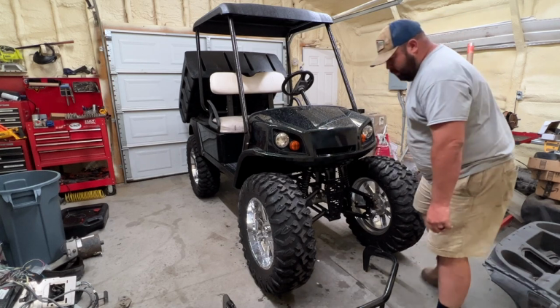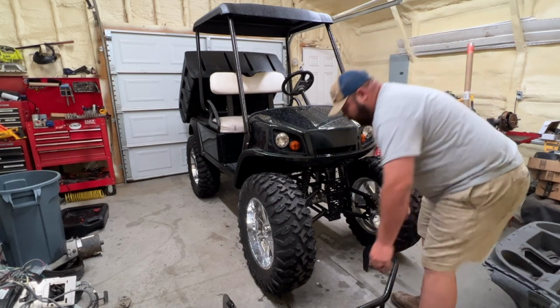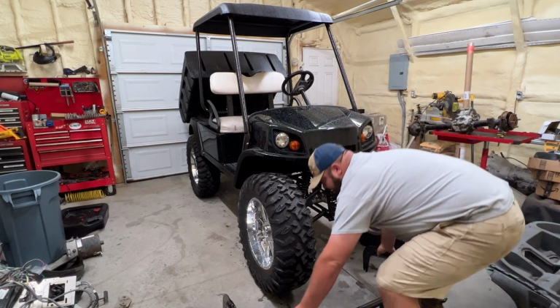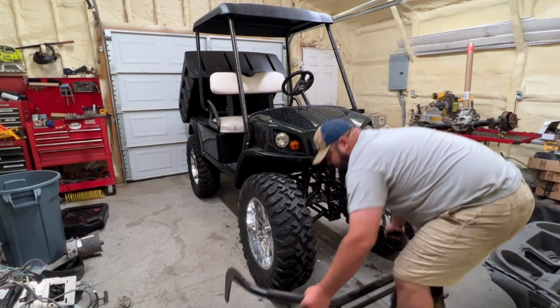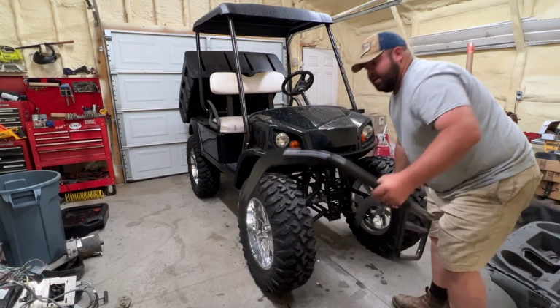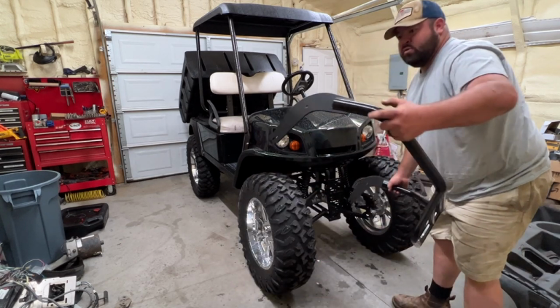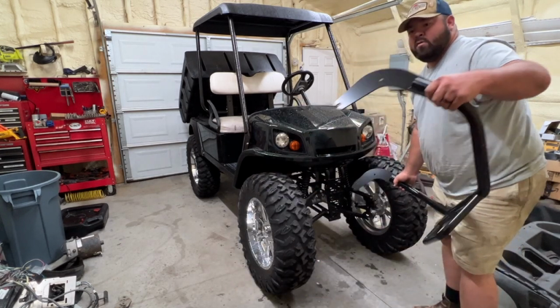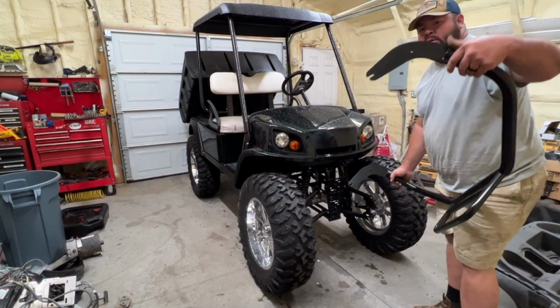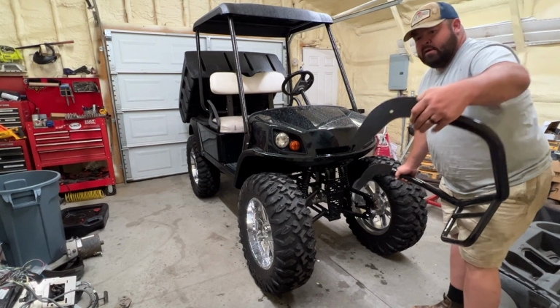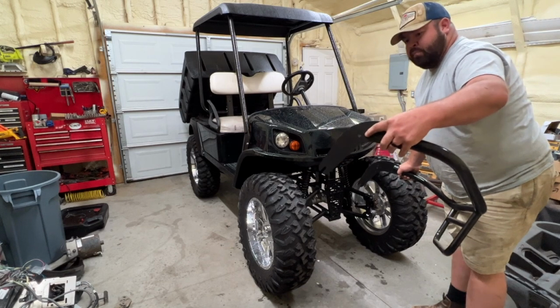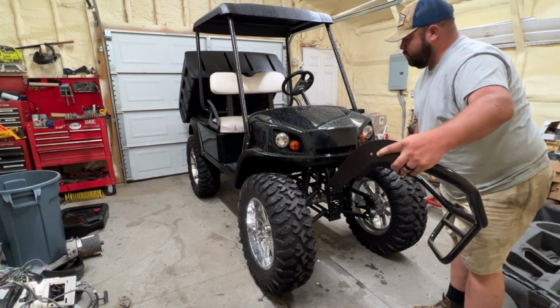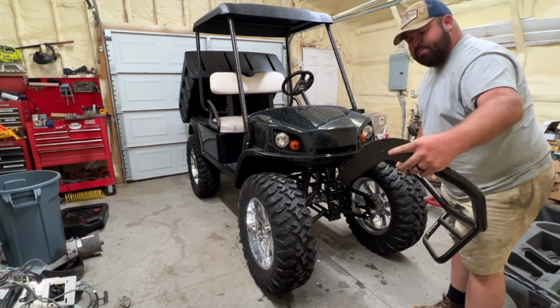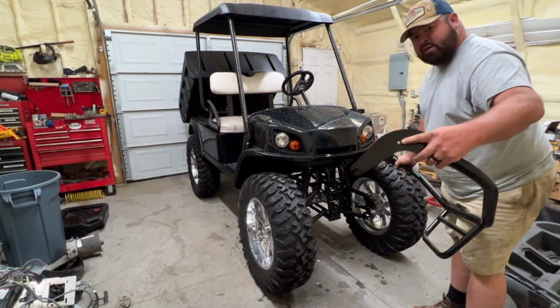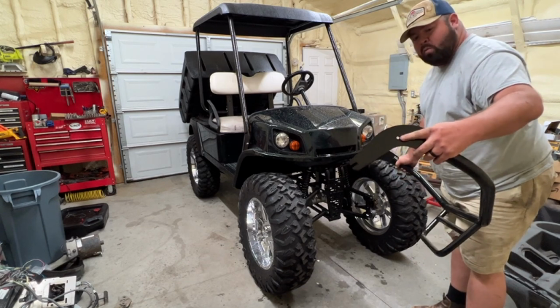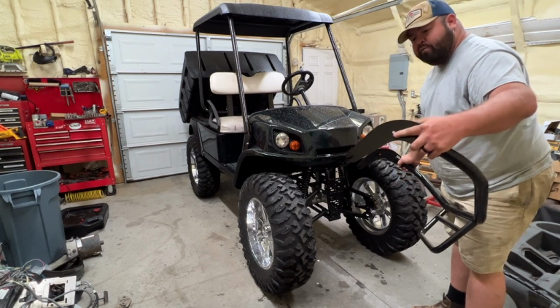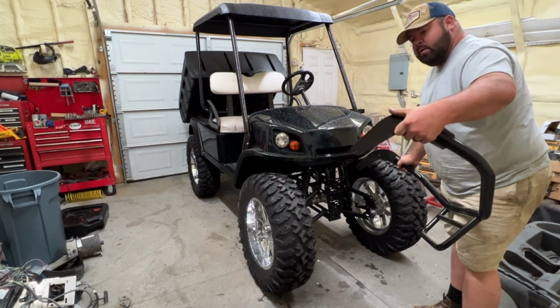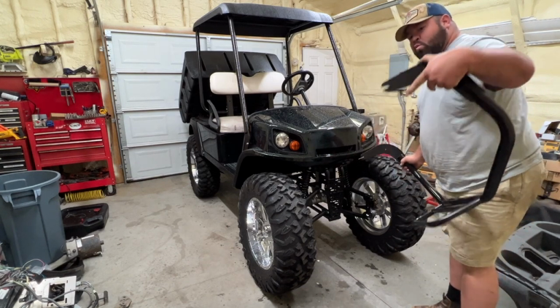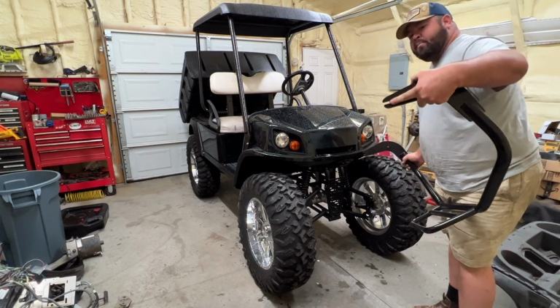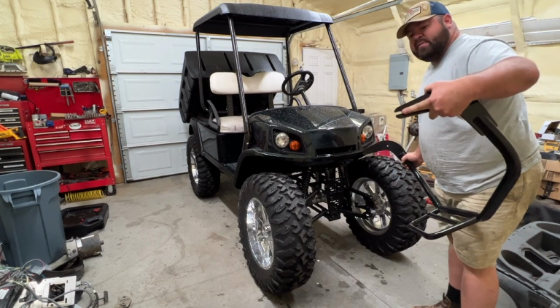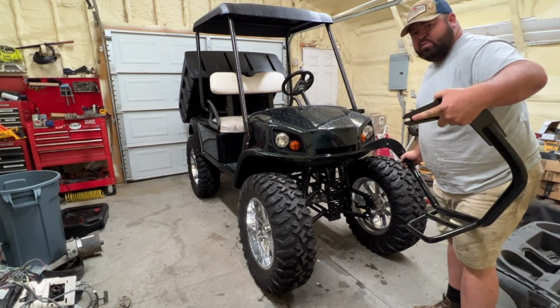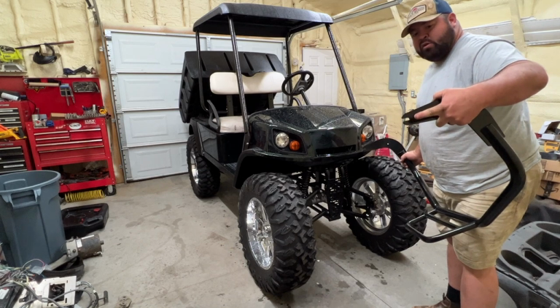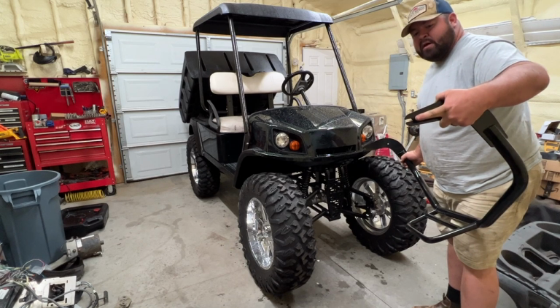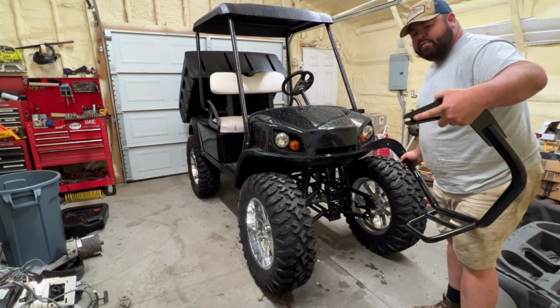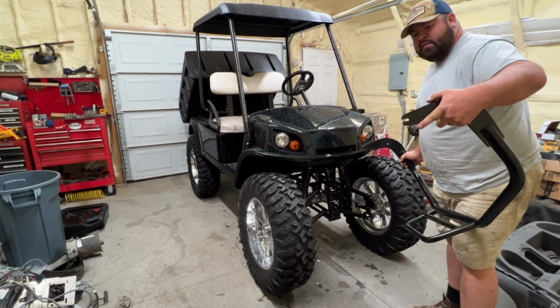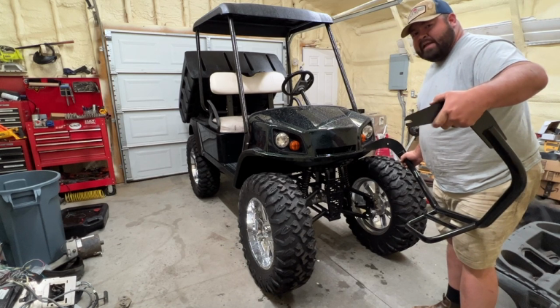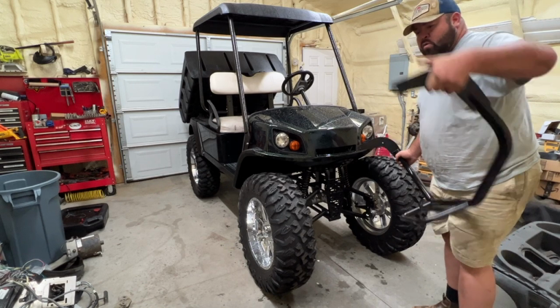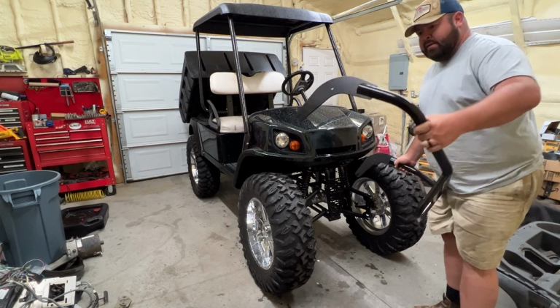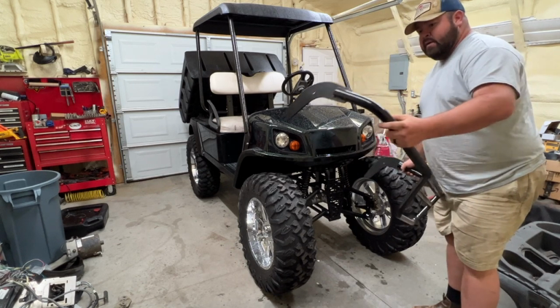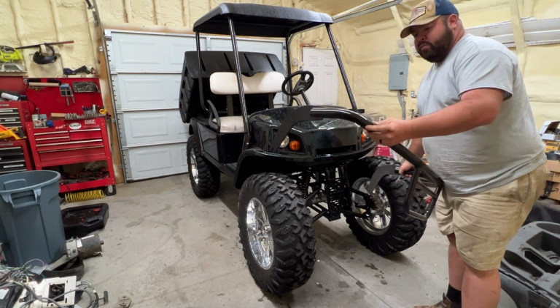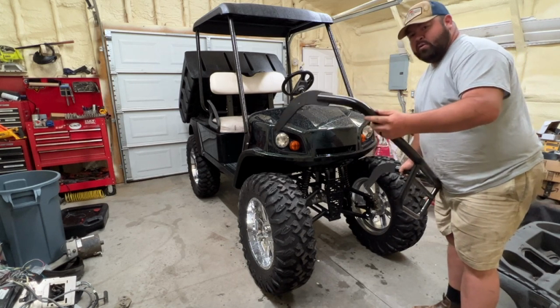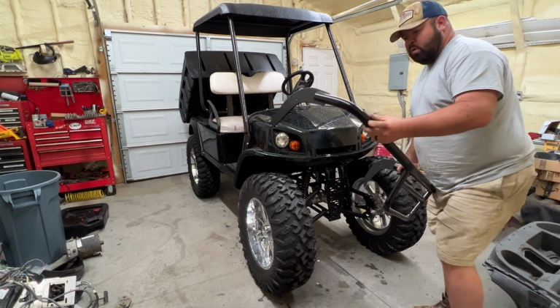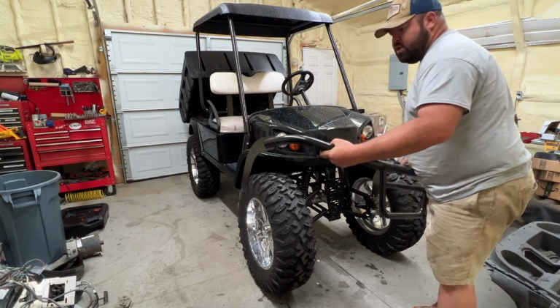Now on these, as you can tell here, the bolt on the top is going to have to come all the way off, but the one on the bottom doesn't. We're just going to have to loosen it up enough to slide this on. Hopefully we can do this with a one-man job.